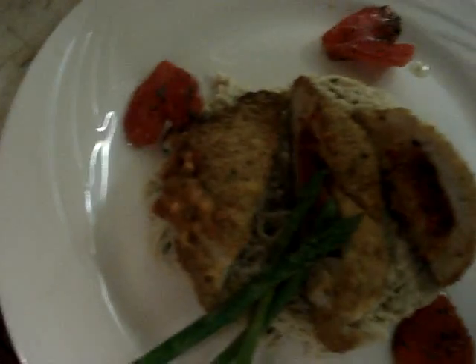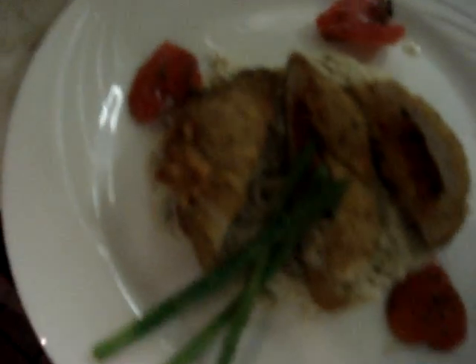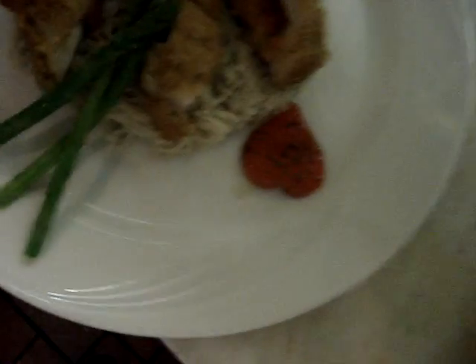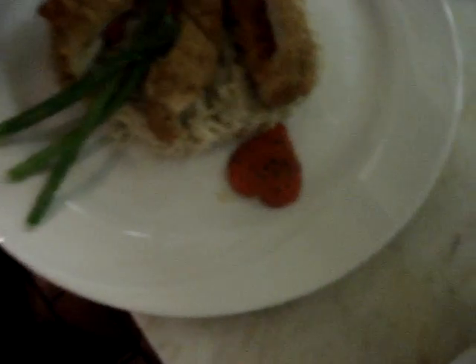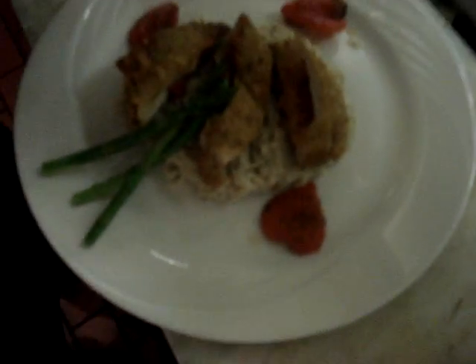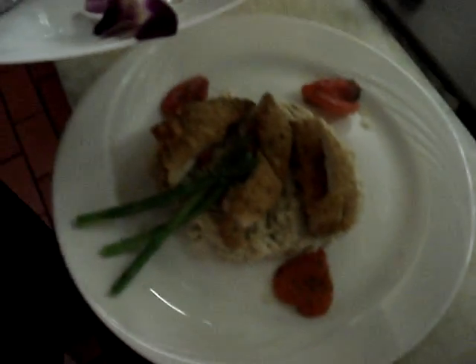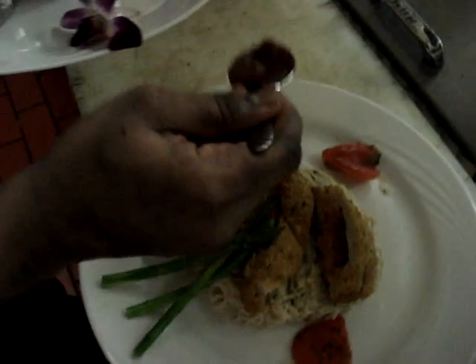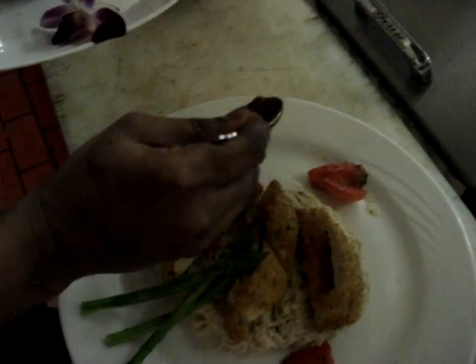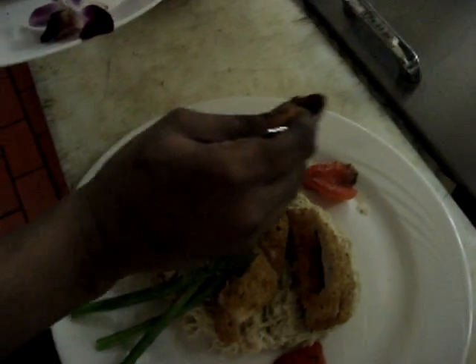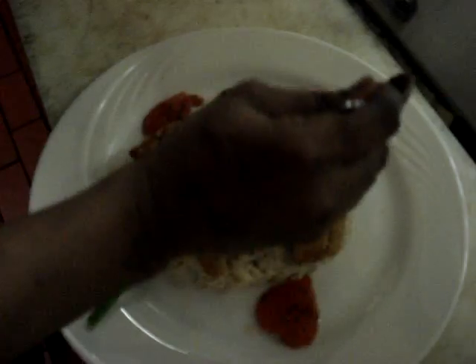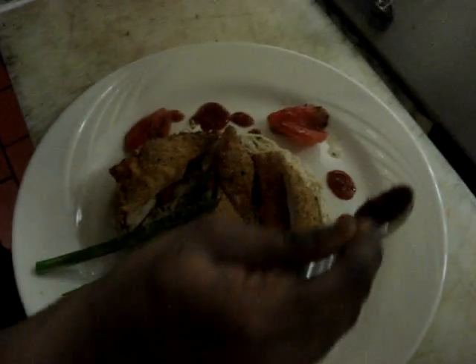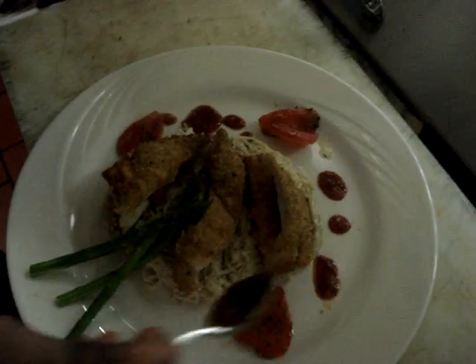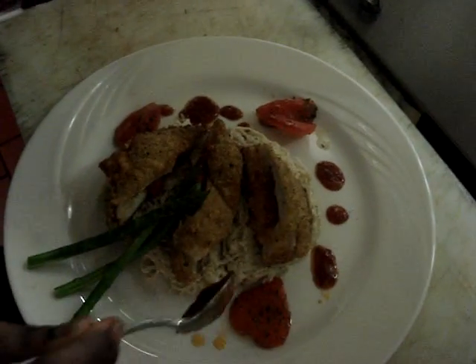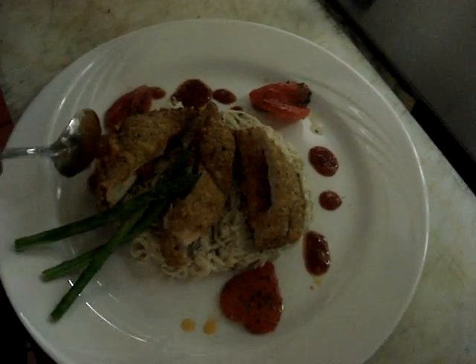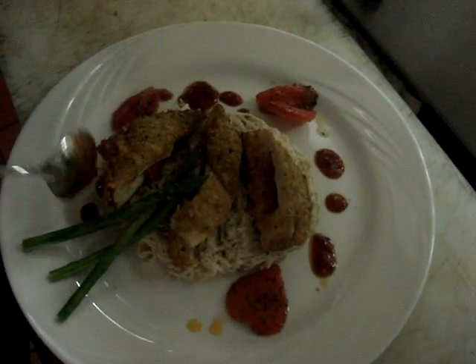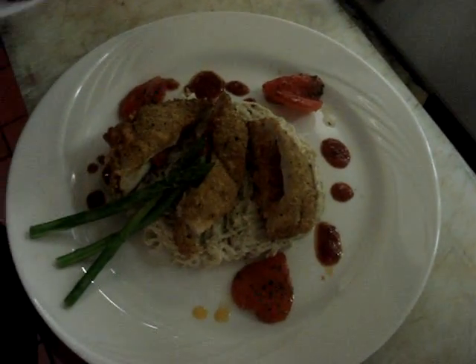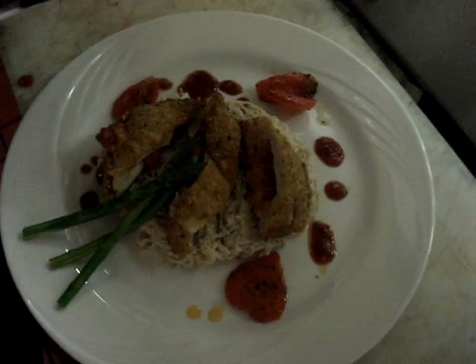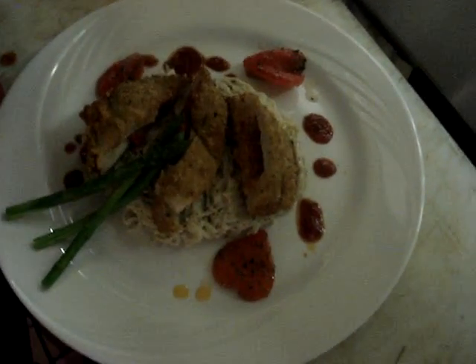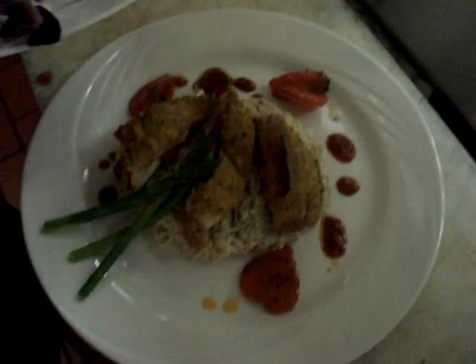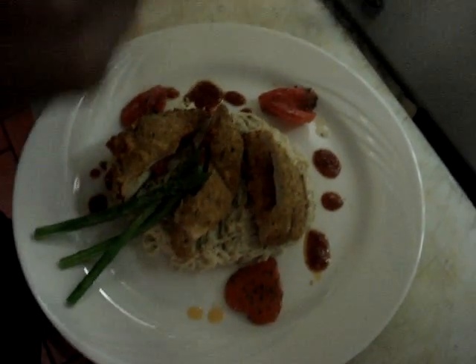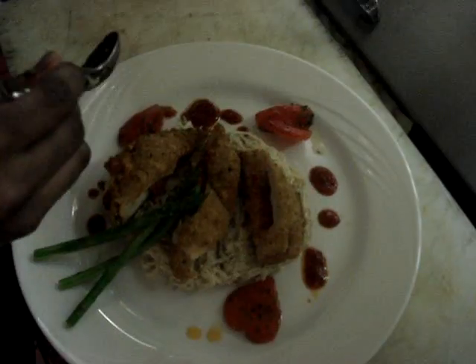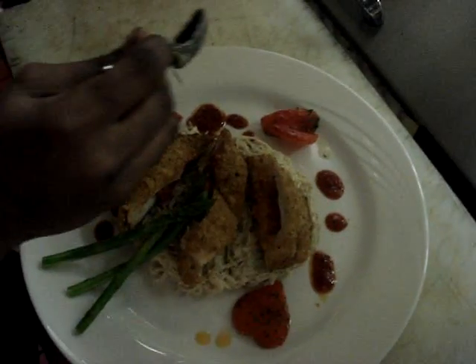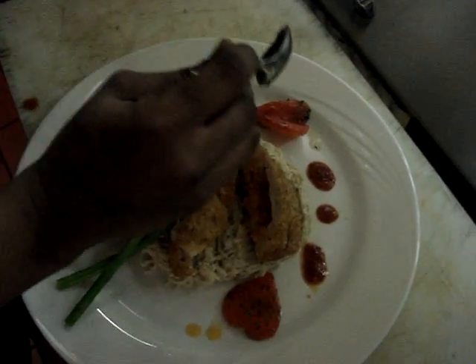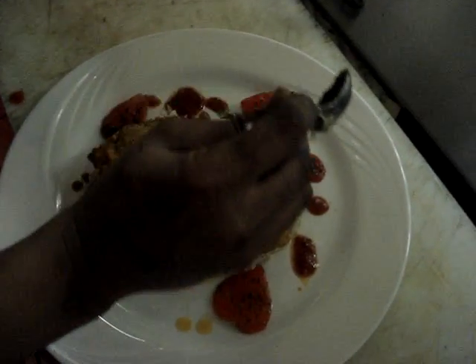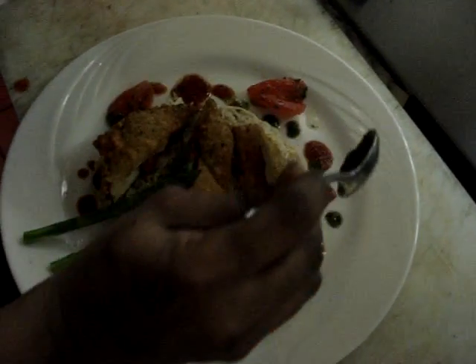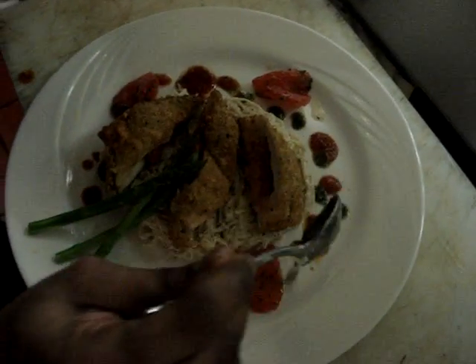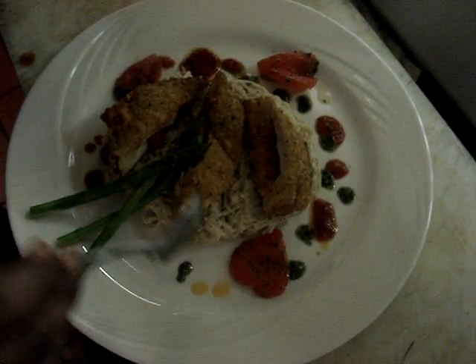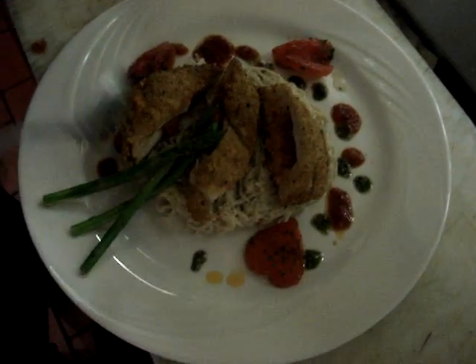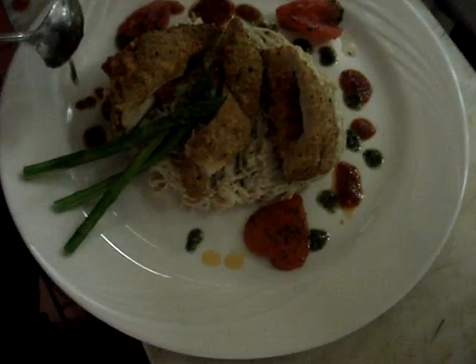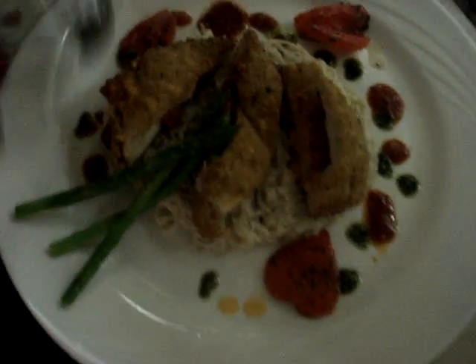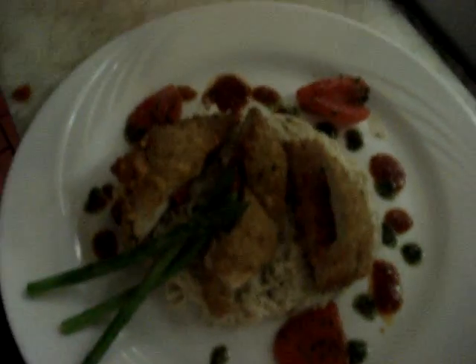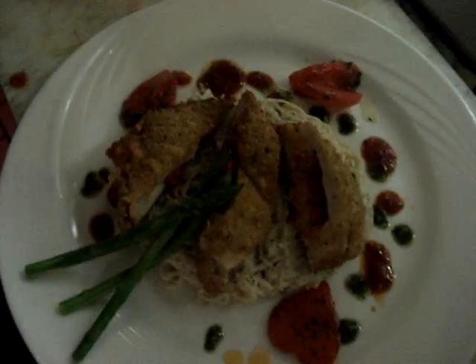Then I have some tomato vinaigrette whip, which I'm going to just drizzle around. Some pesto — pesto is basil, pine nuts, spinach, olive oil, and parmesan cheese.